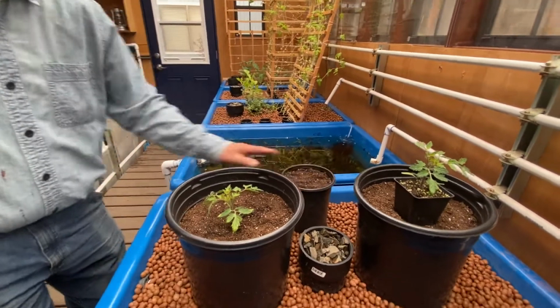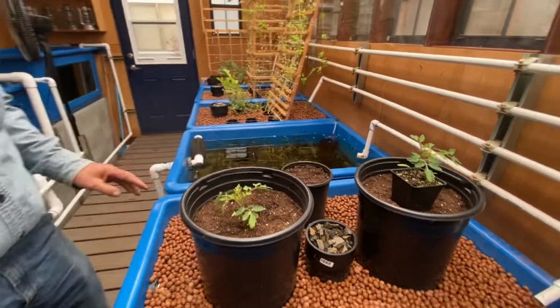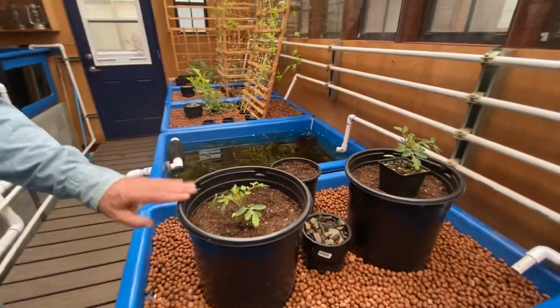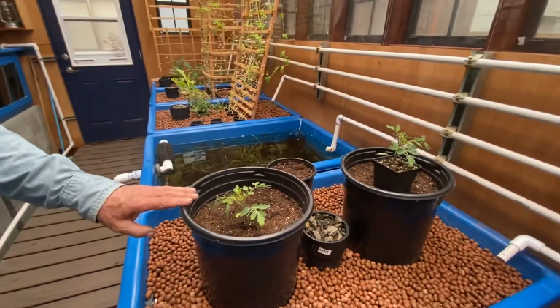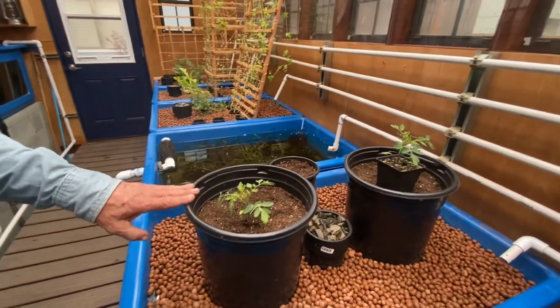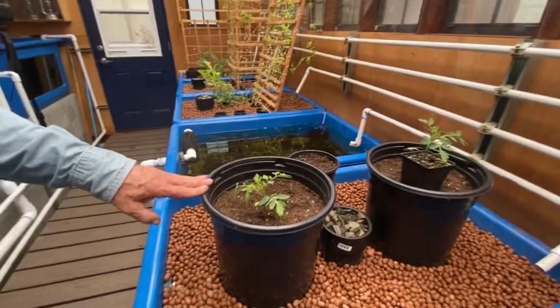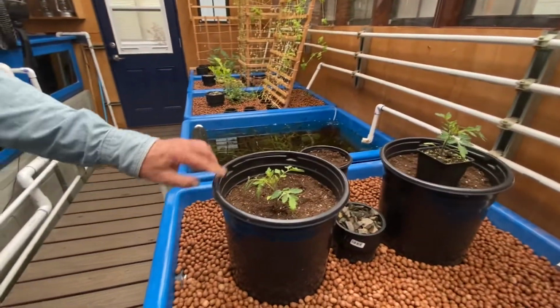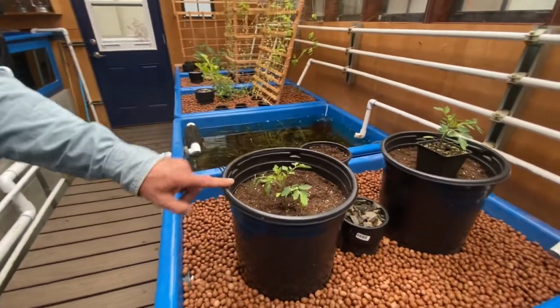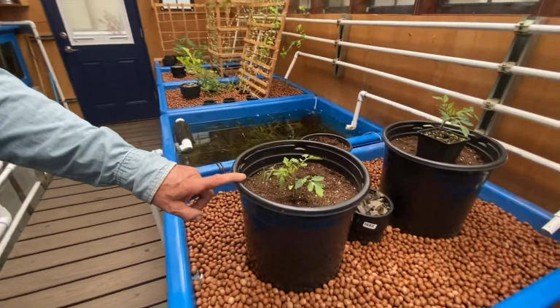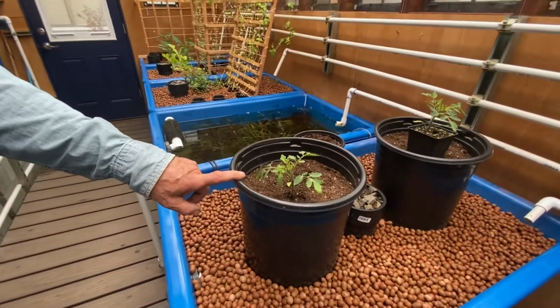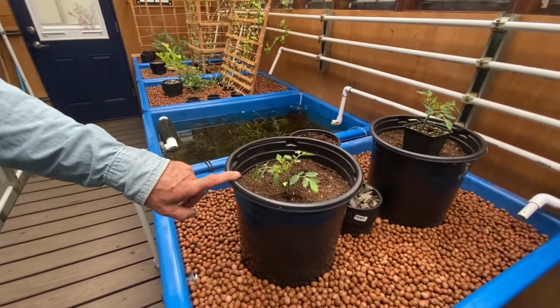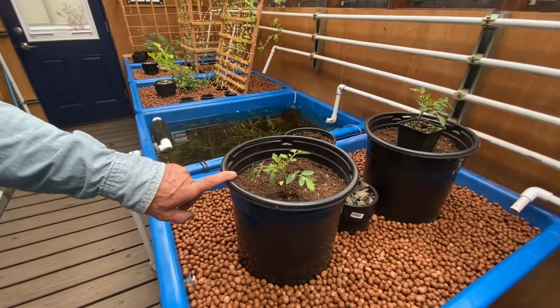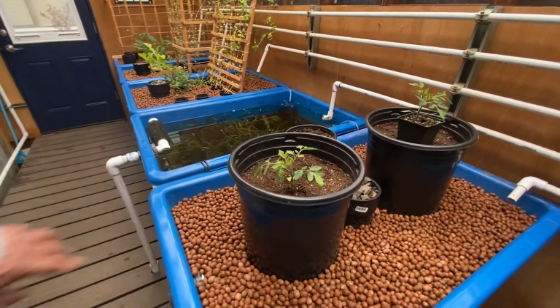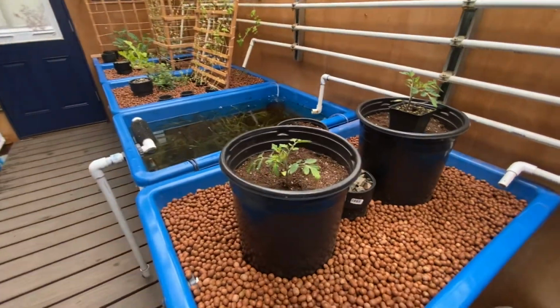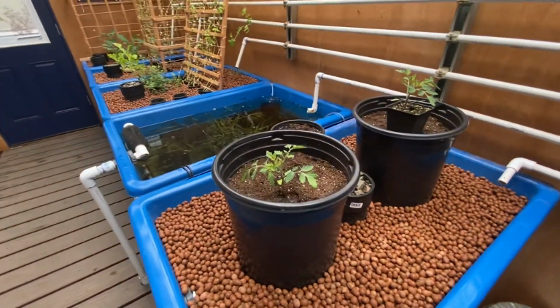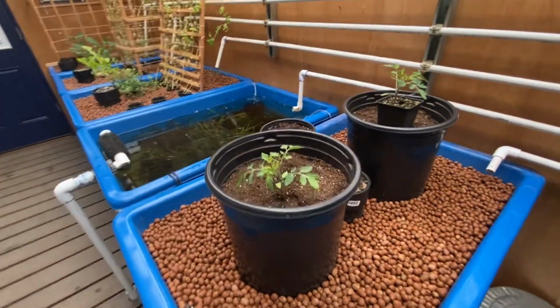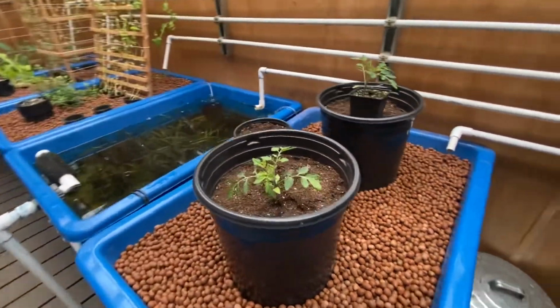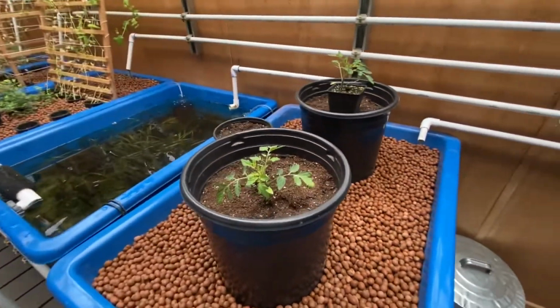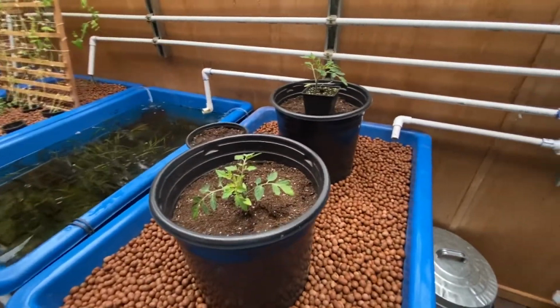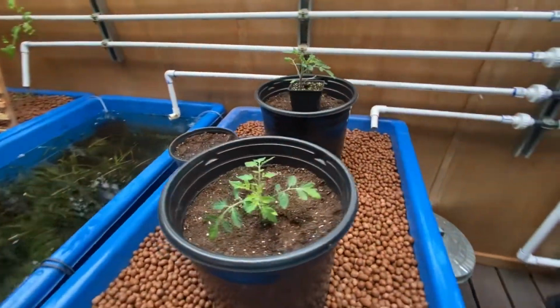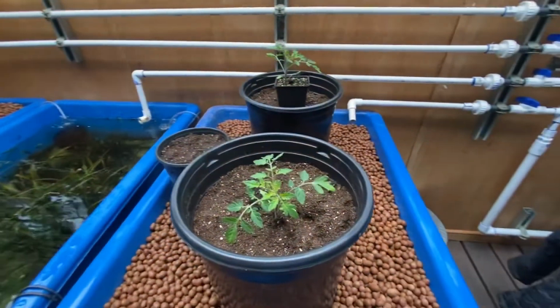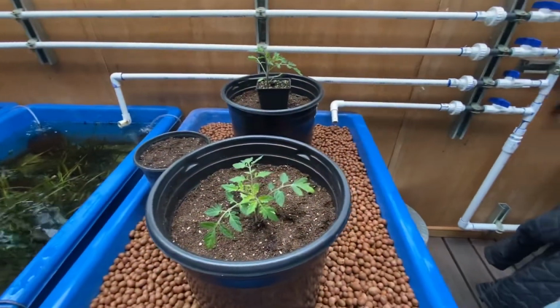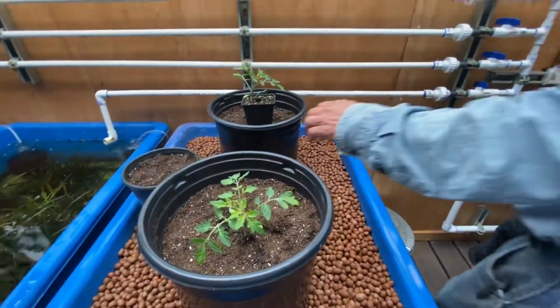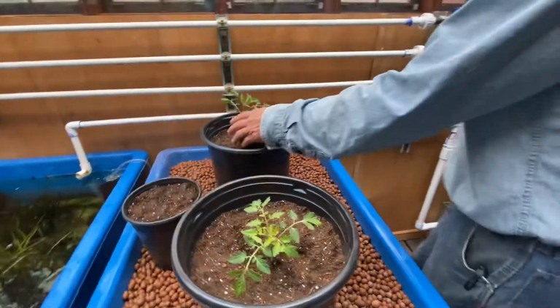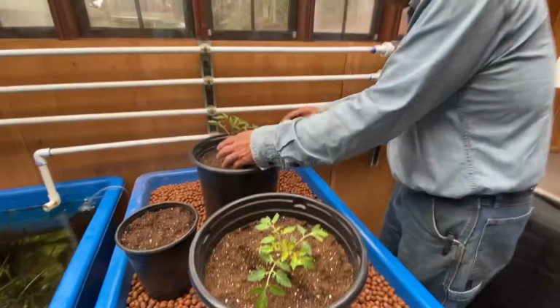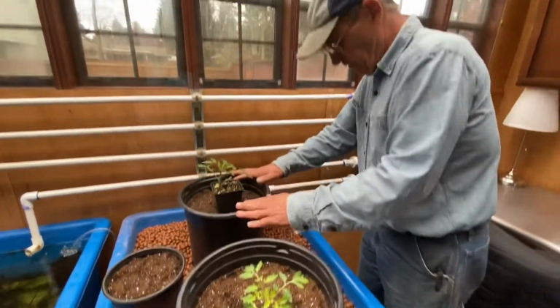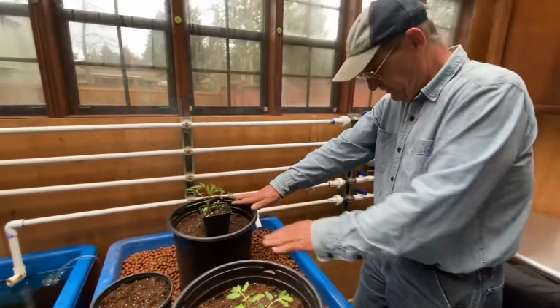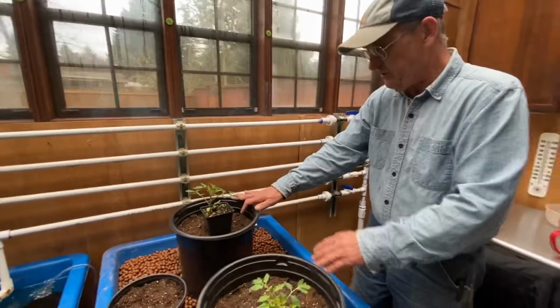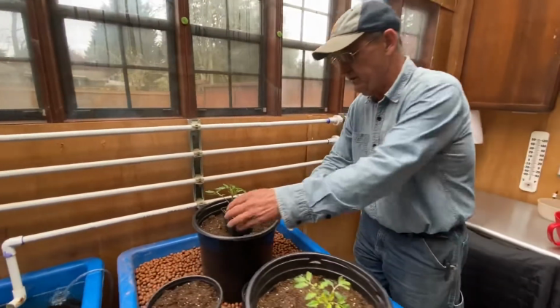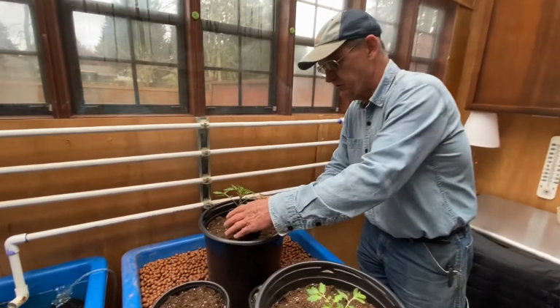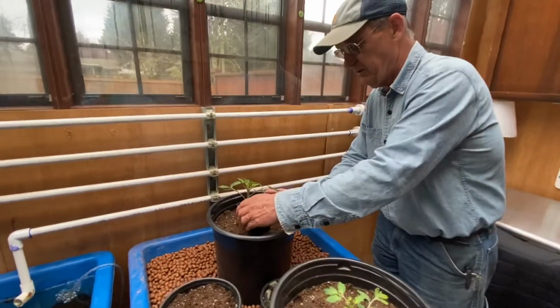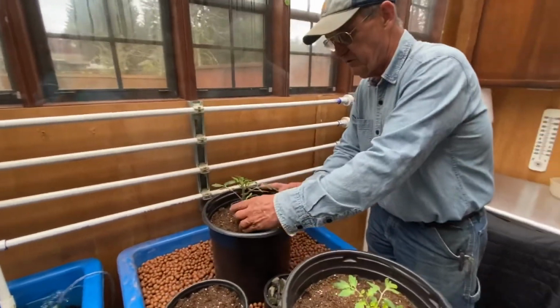I planted one of these big pots already — this is a tomato, actually a patio tomato. I'm going to plant the second one now just to show you how I do it.